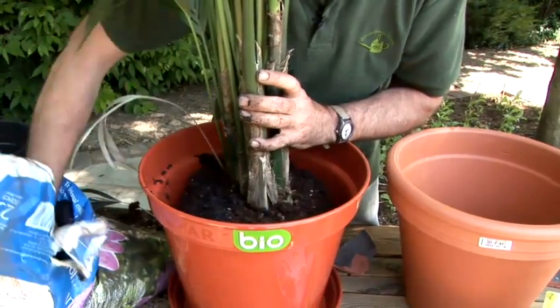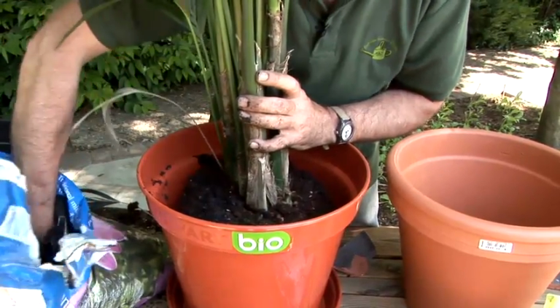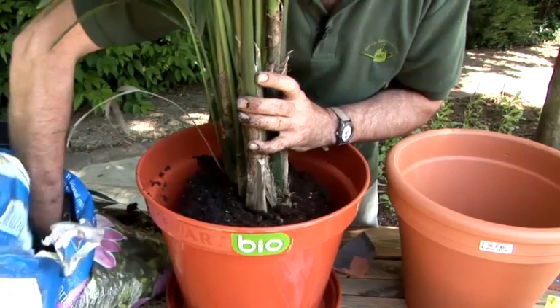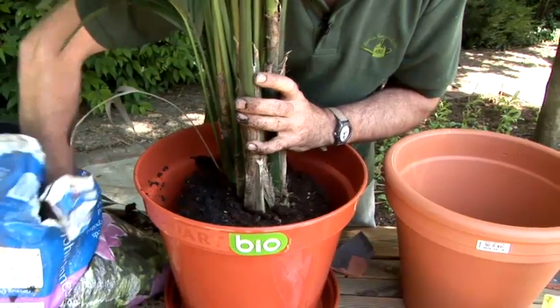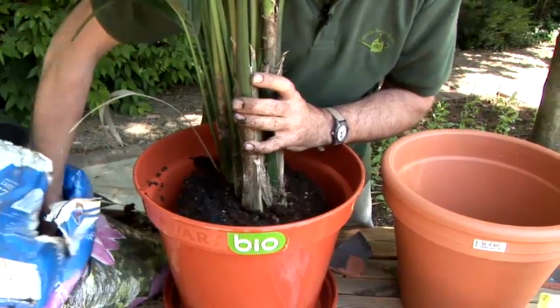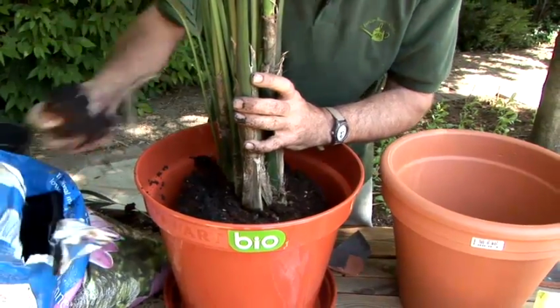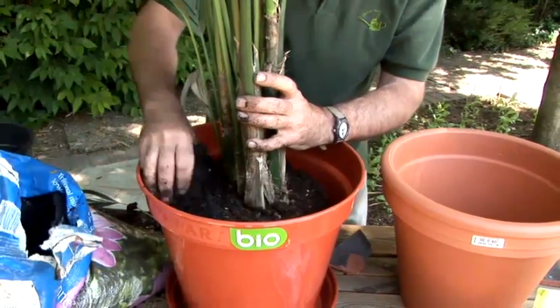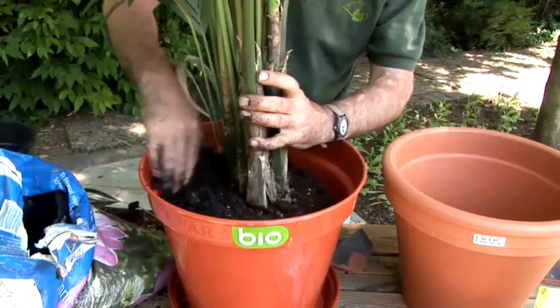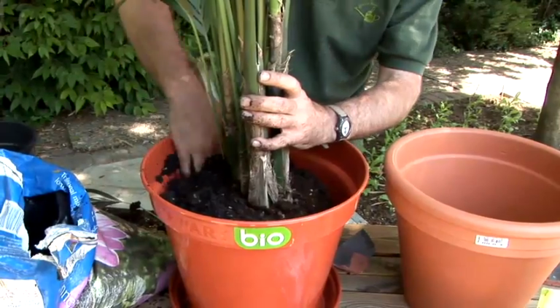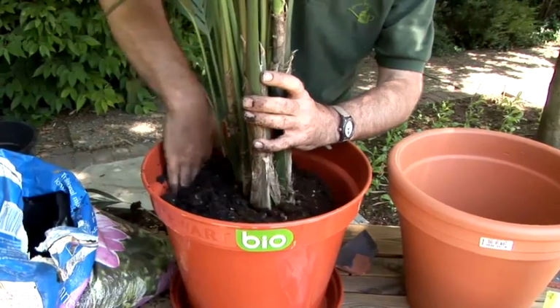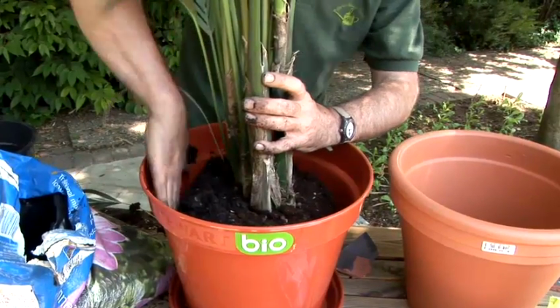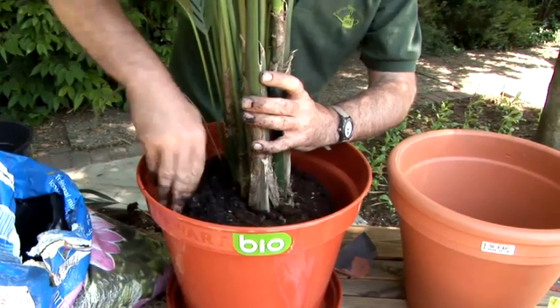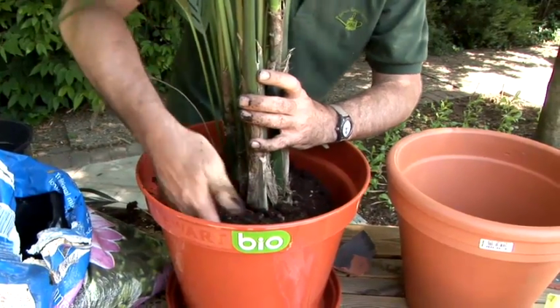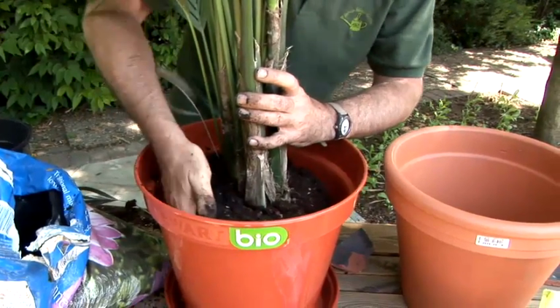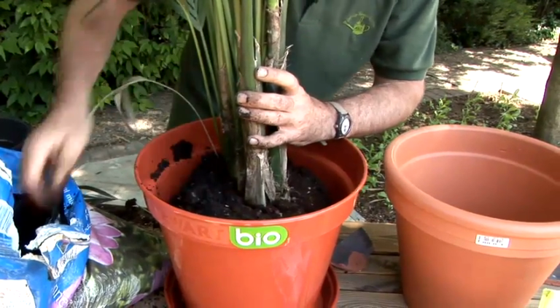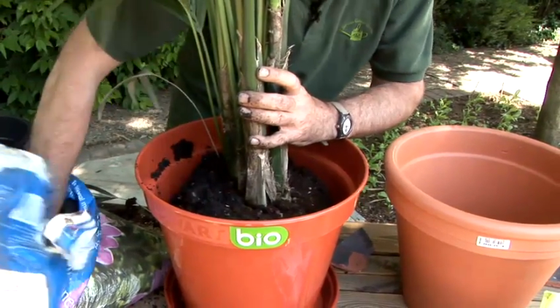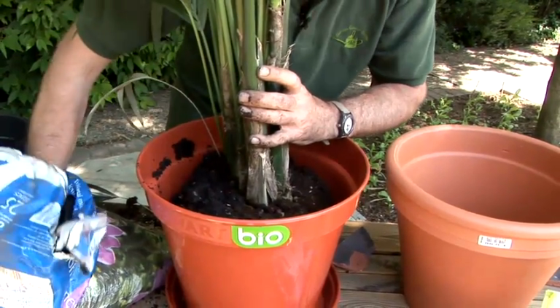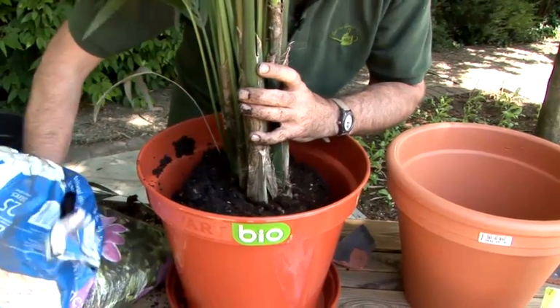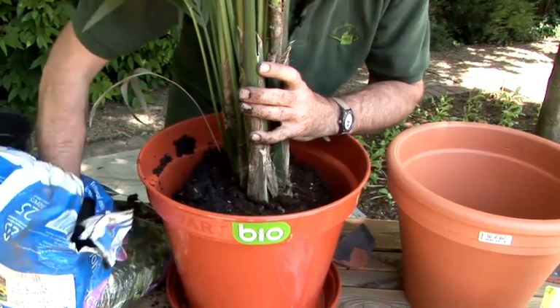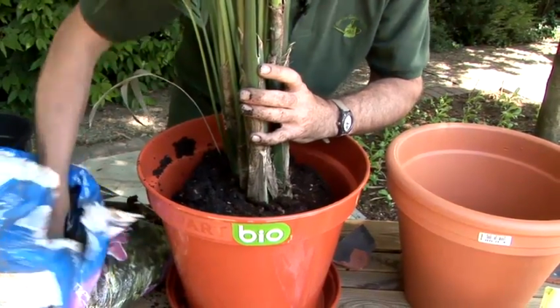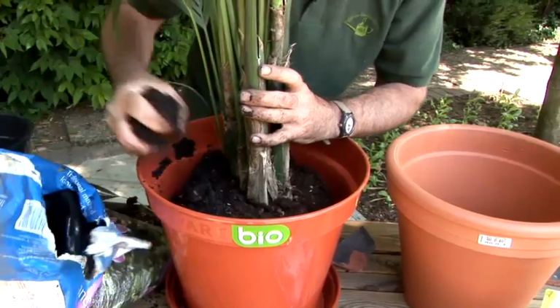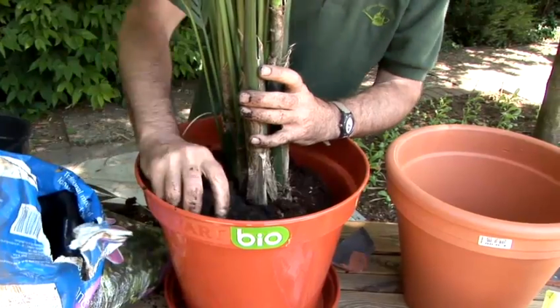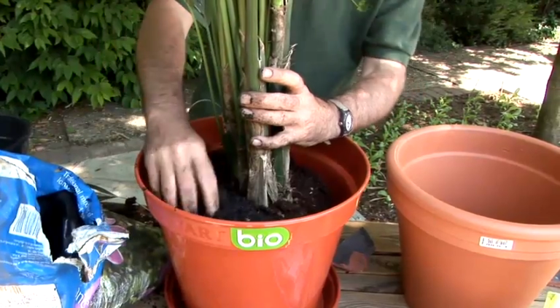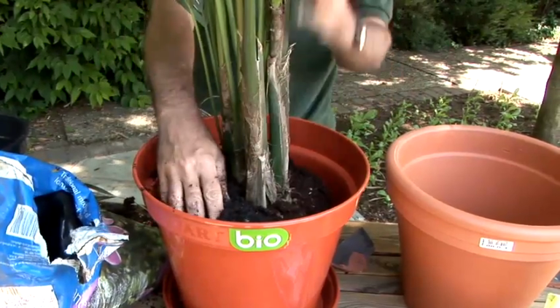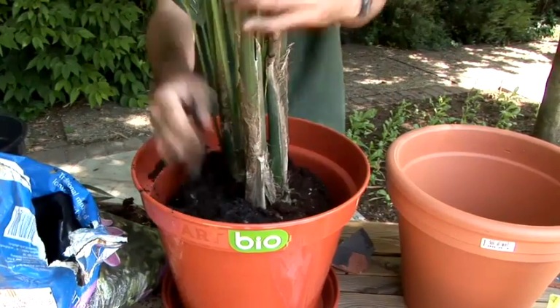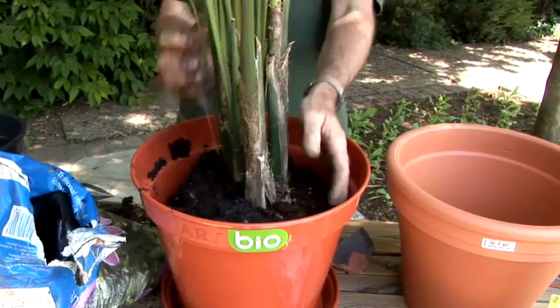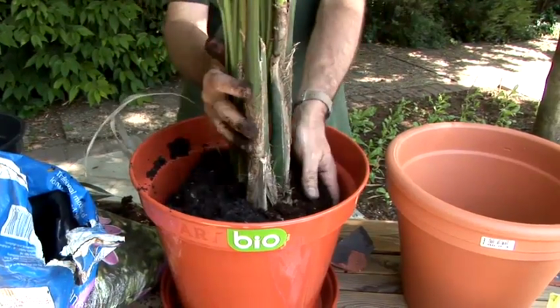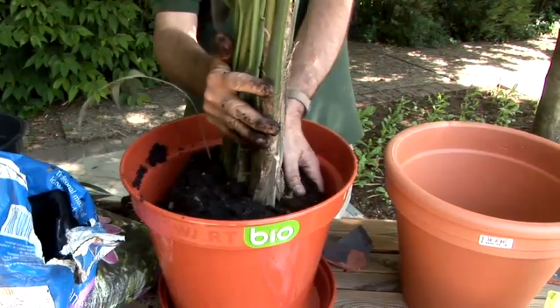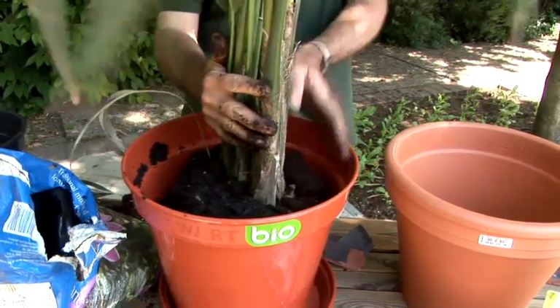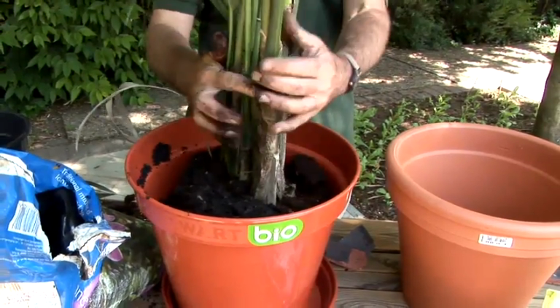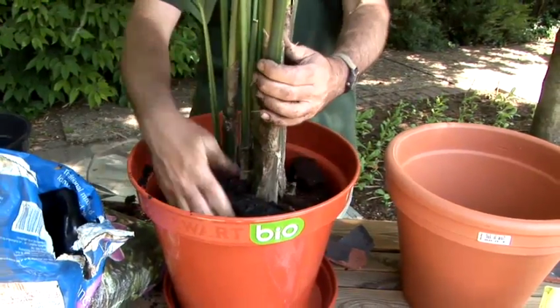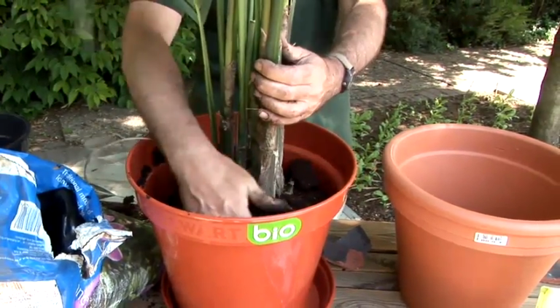I'm now backfilling with the potting compost, using my fingers to firm it in to make sure there are no air gaps, and ensuring that the plant is standing upright during the process of repotting.